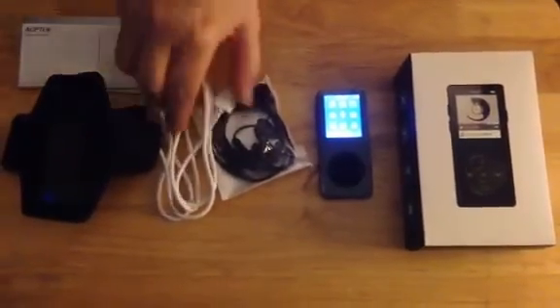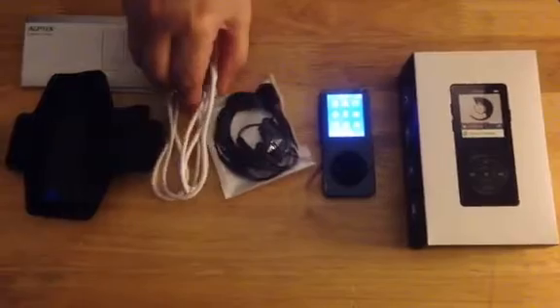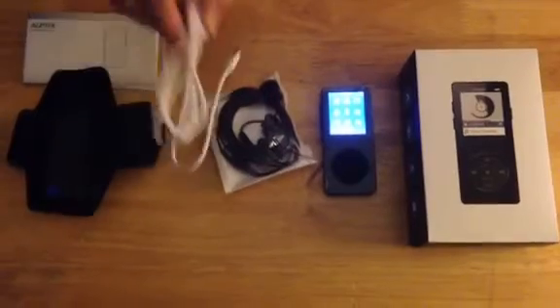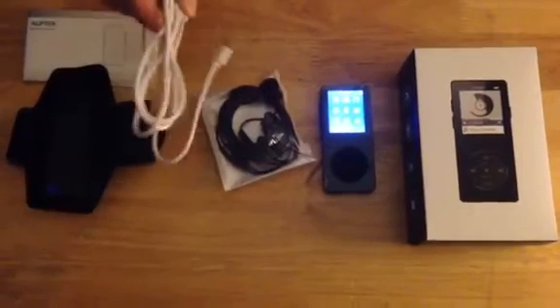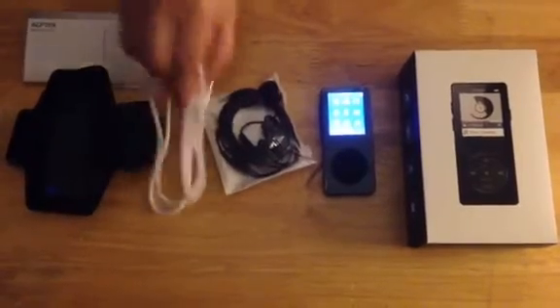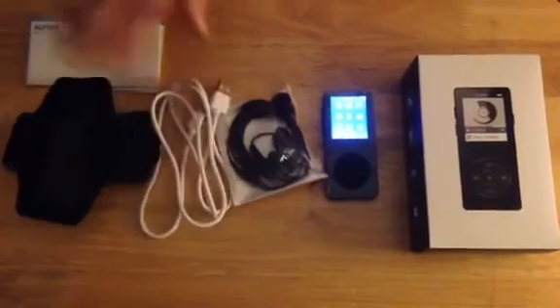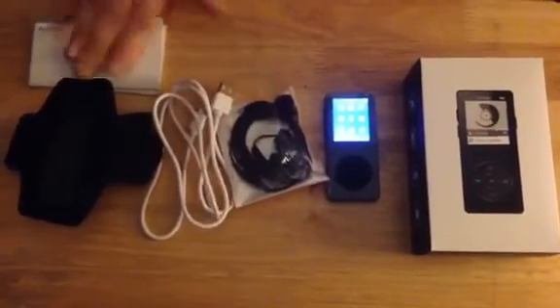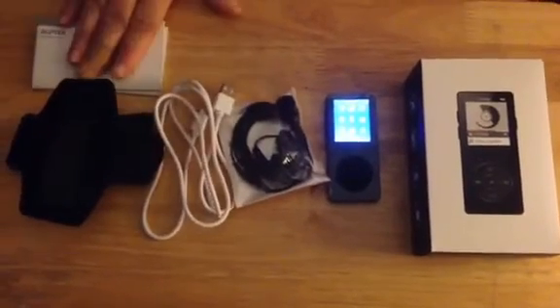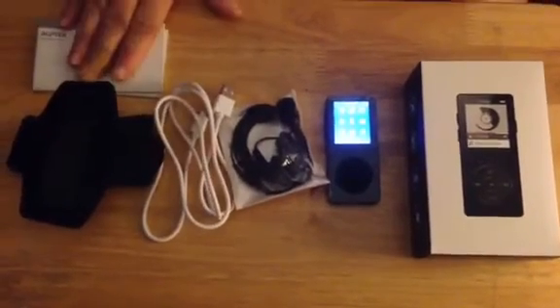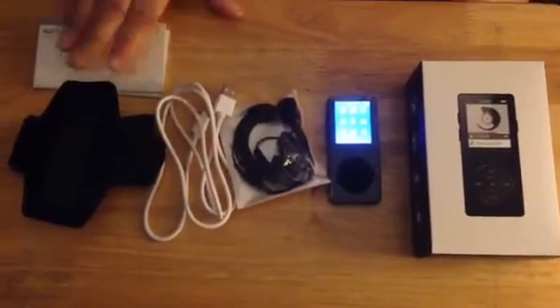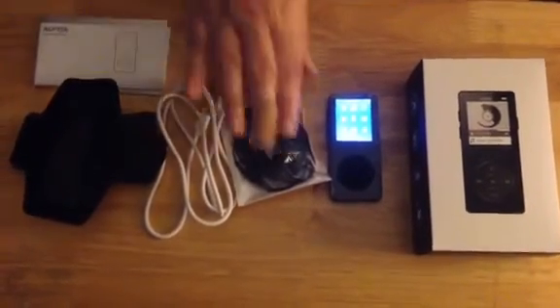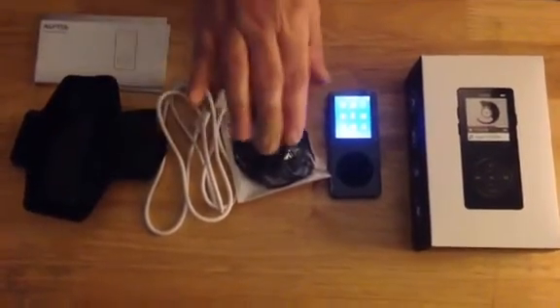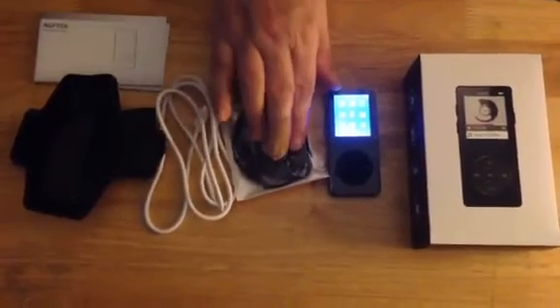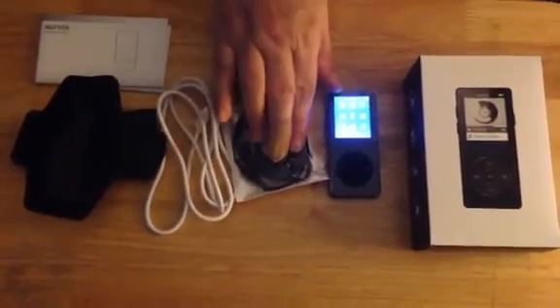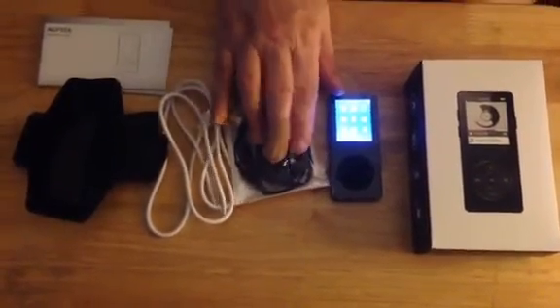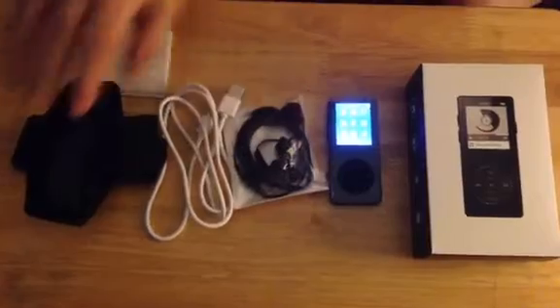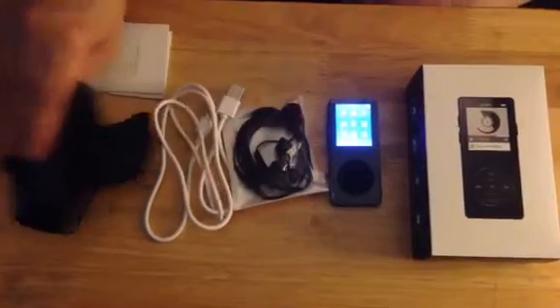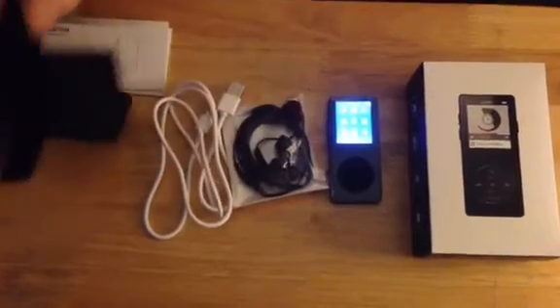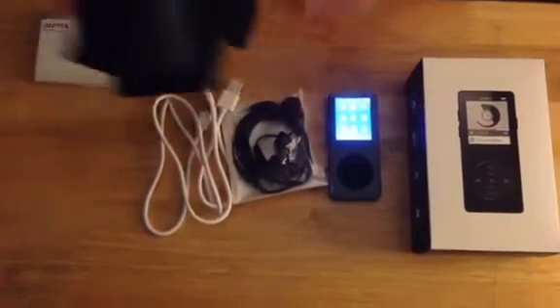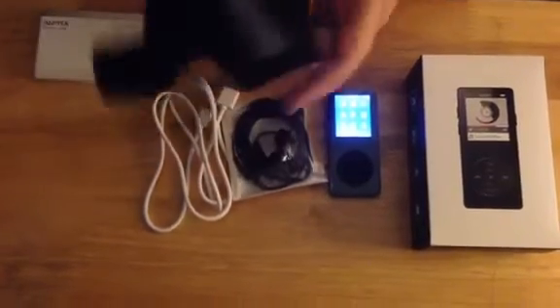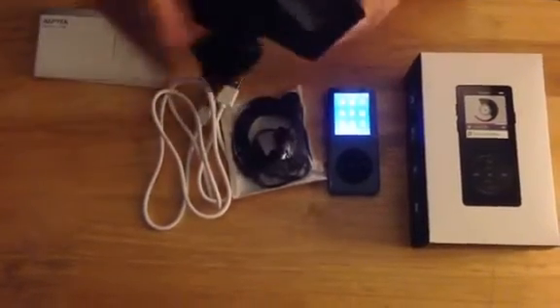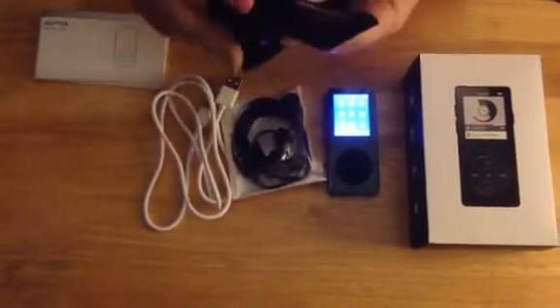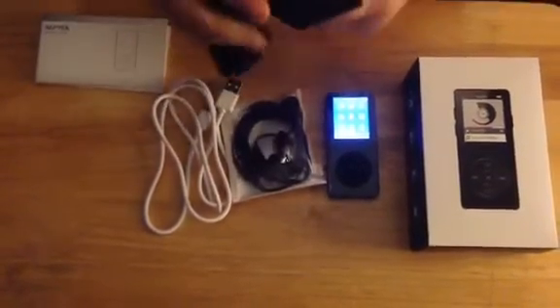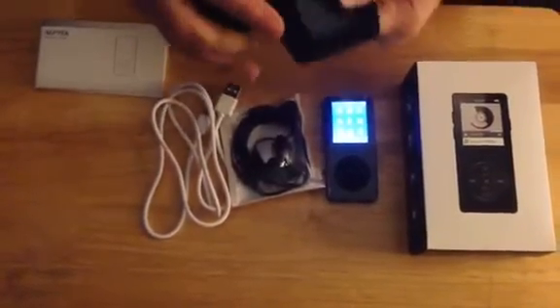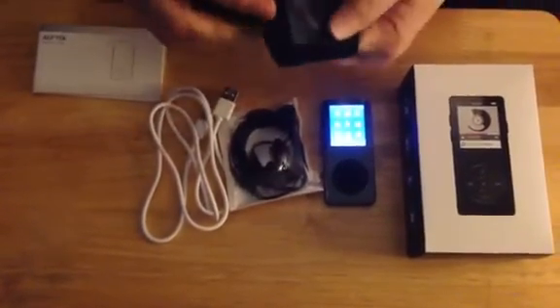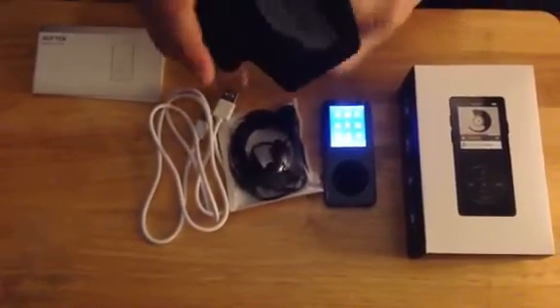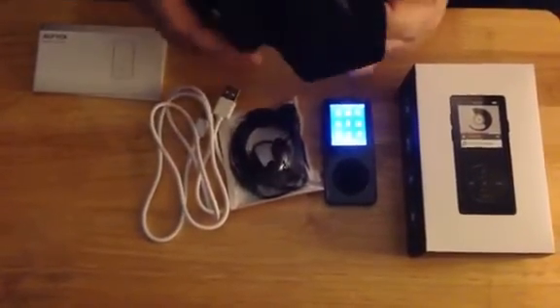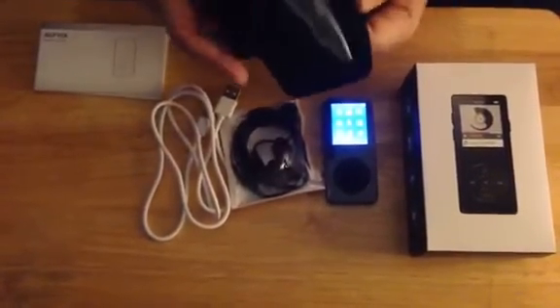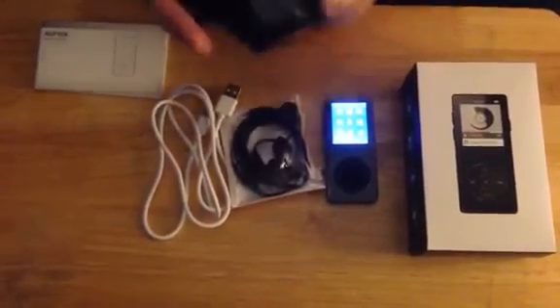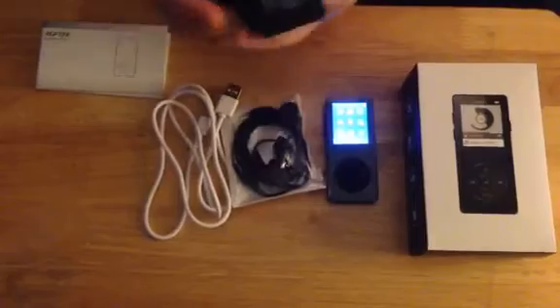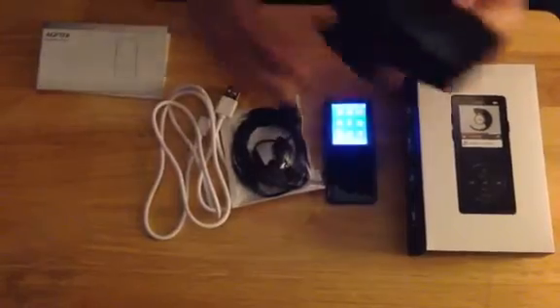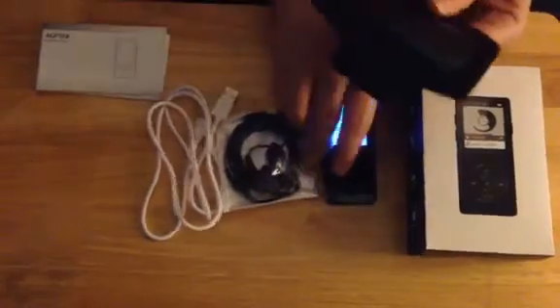It does come with a charging cord, it comes with instructions, it comes with earbuds, and unlike any other MP3 player I've ever had, it also comes with an armband.